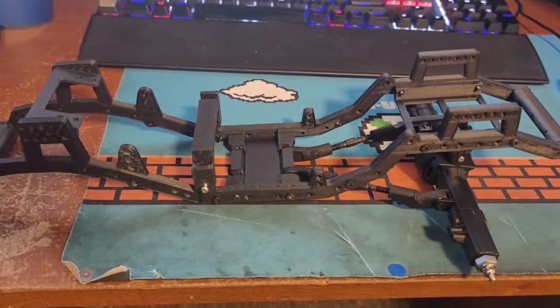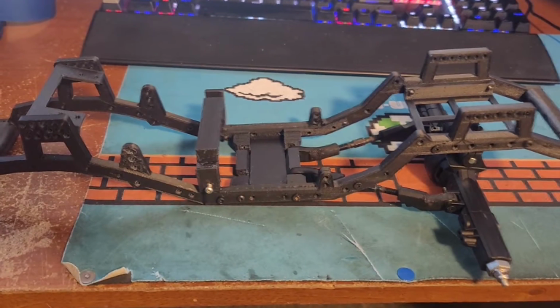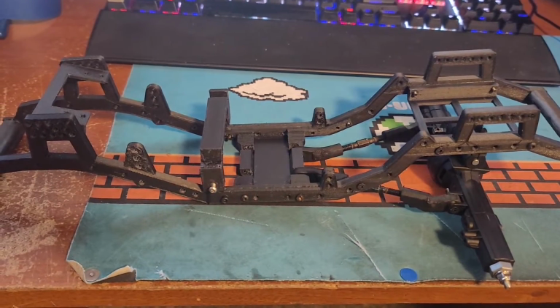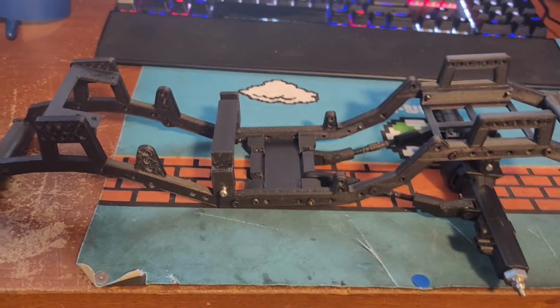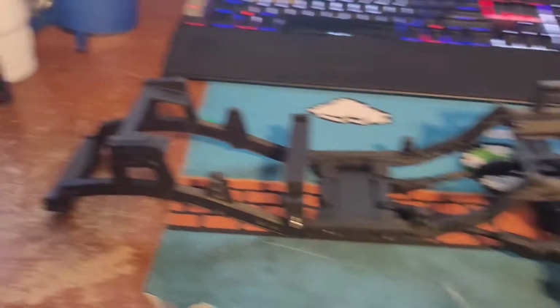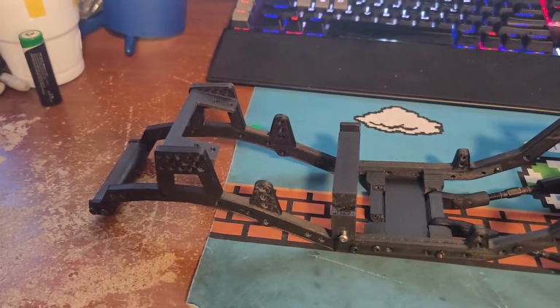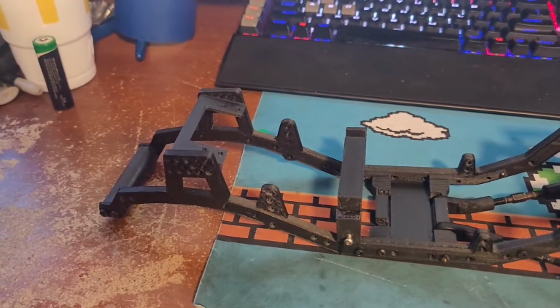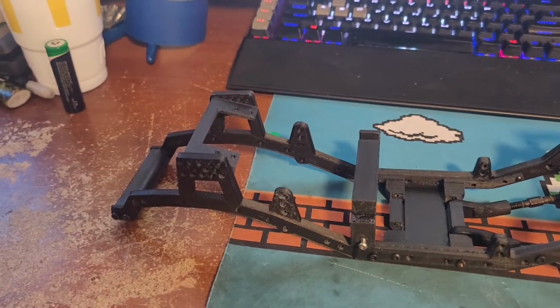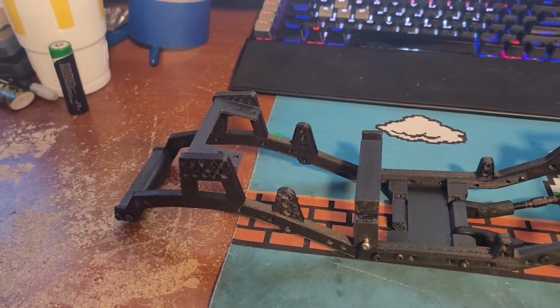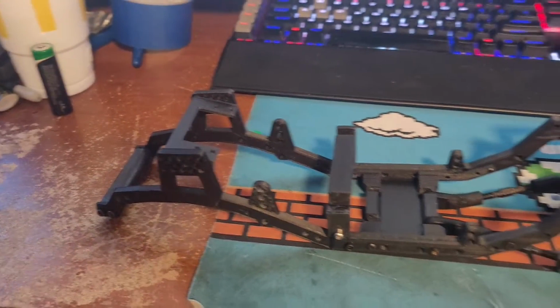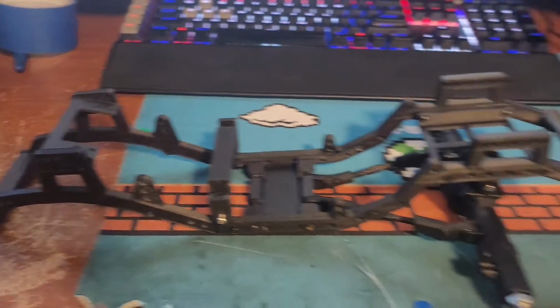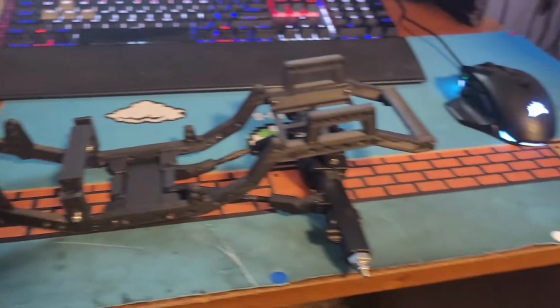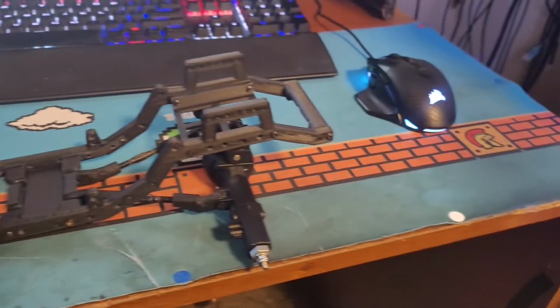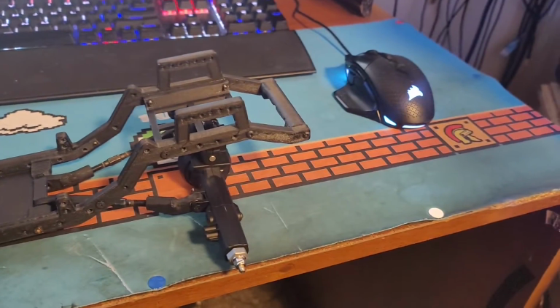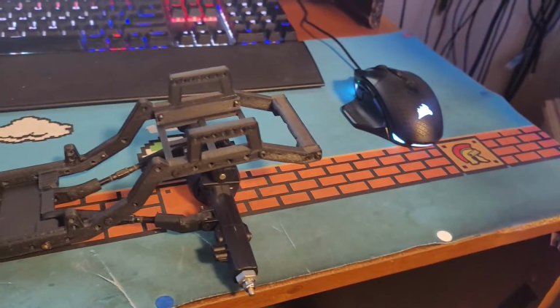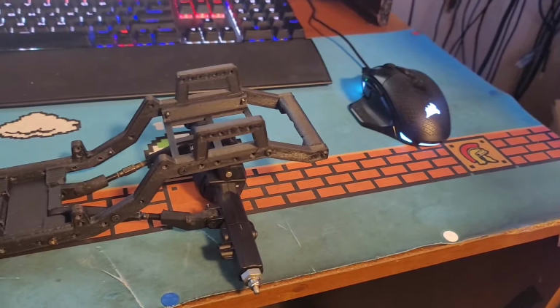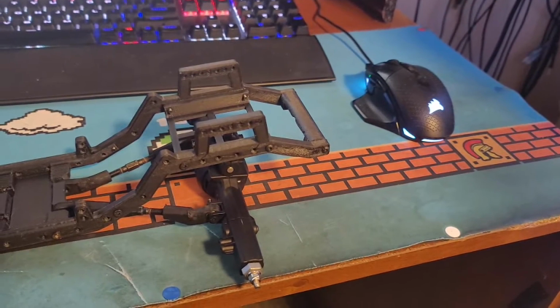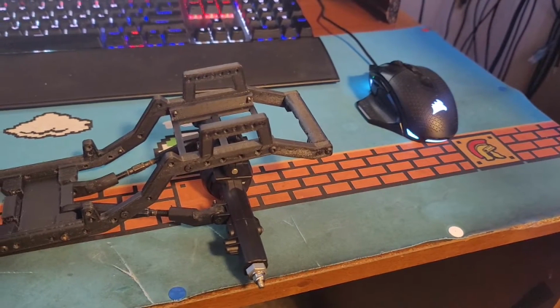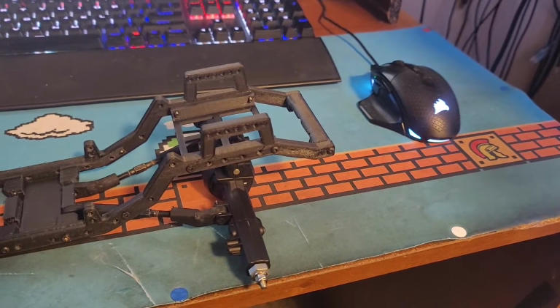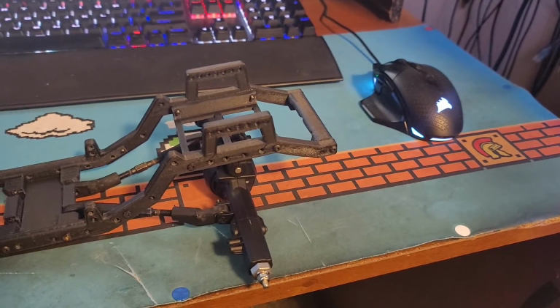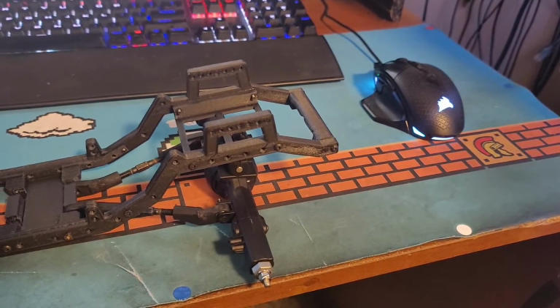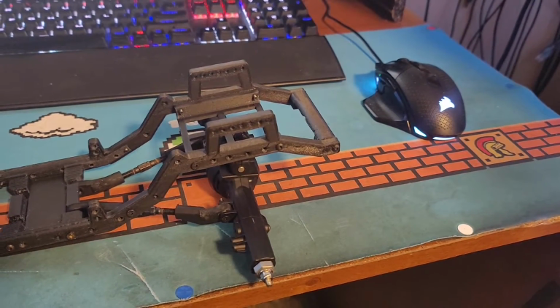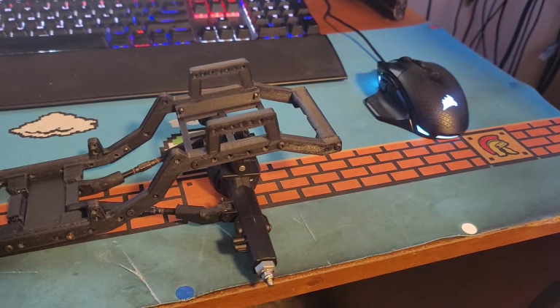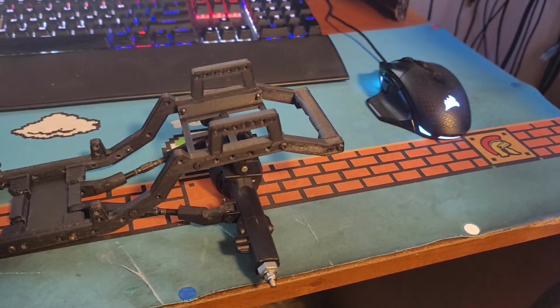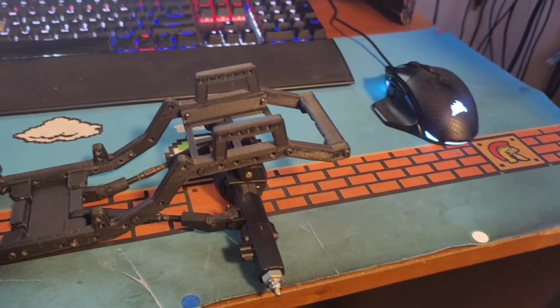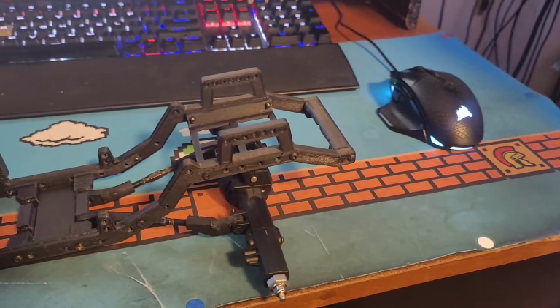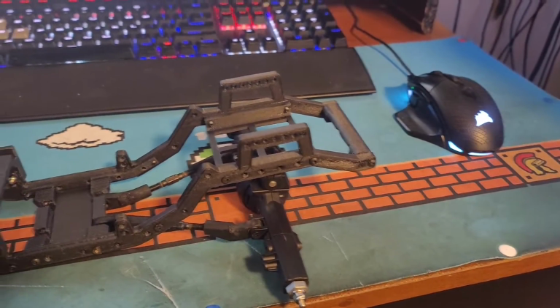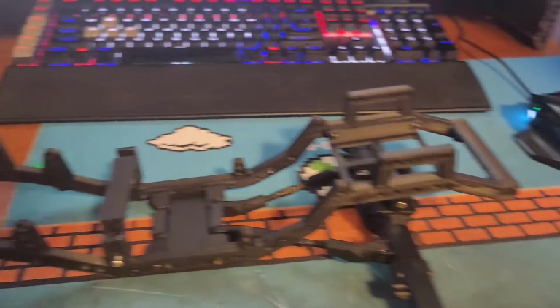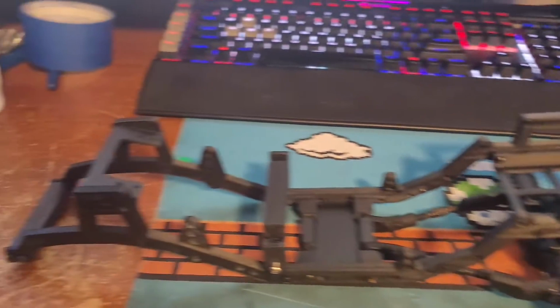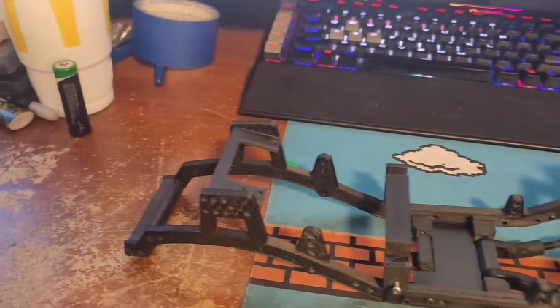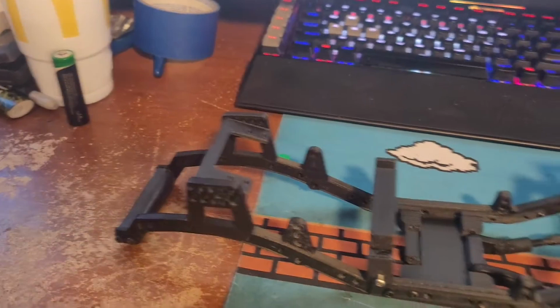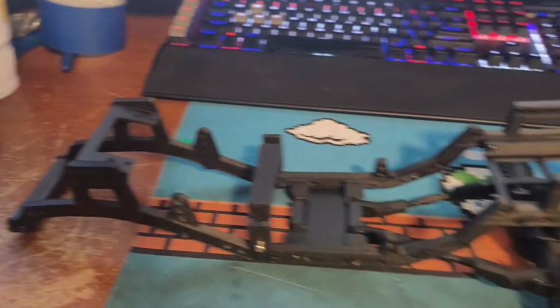A tenth scale crawler. You guys can follow along the journey if you want, or skip to the end when they're all done and put together.